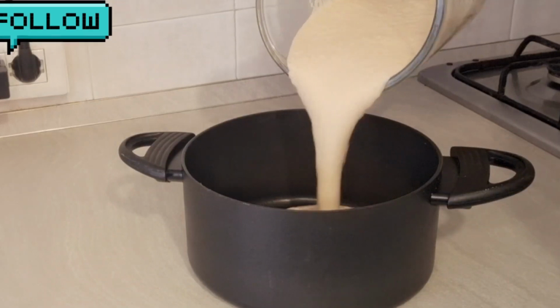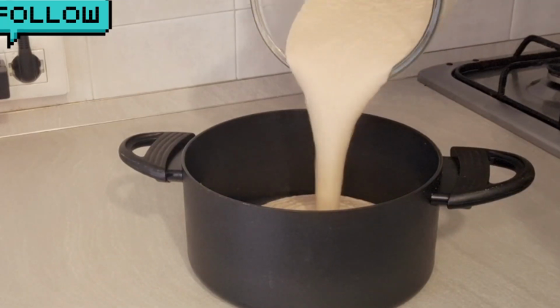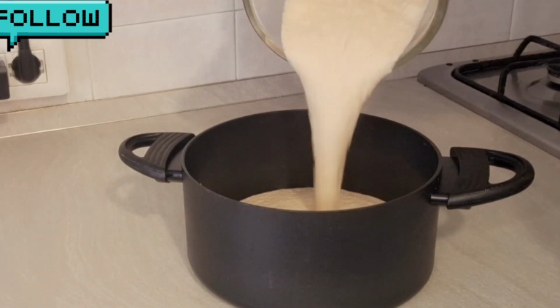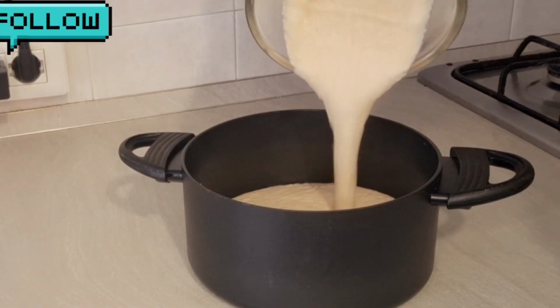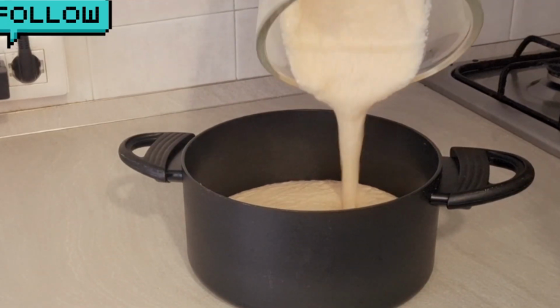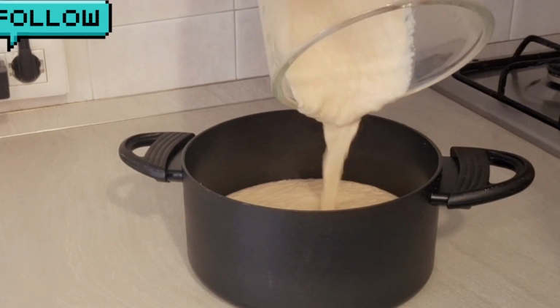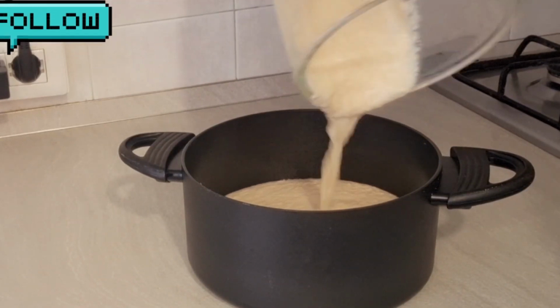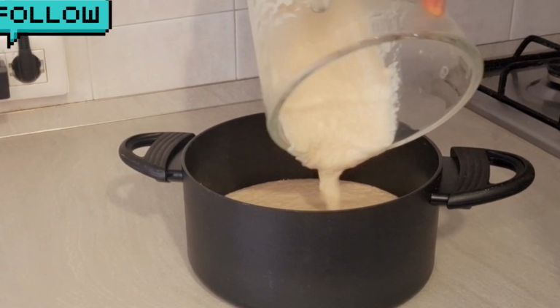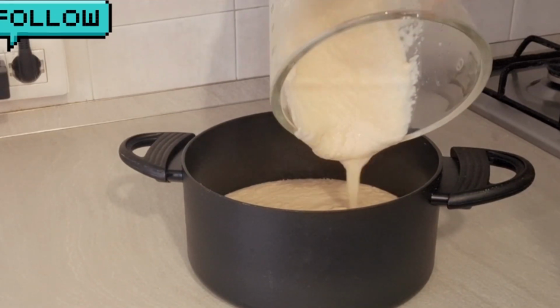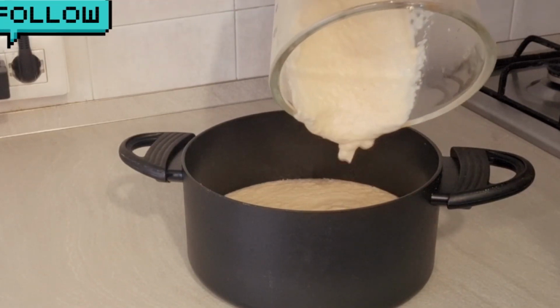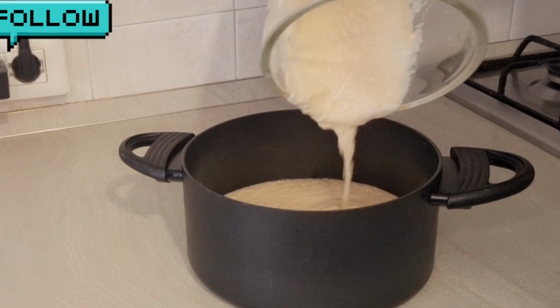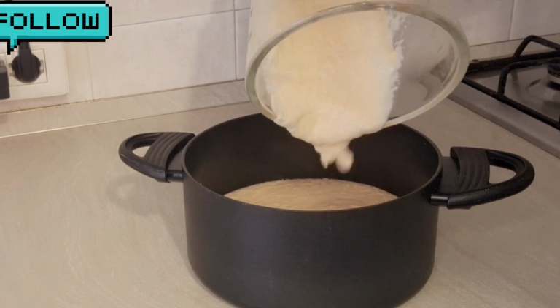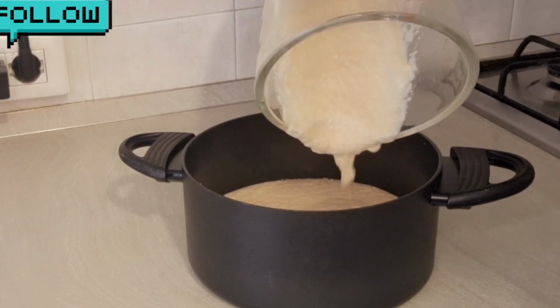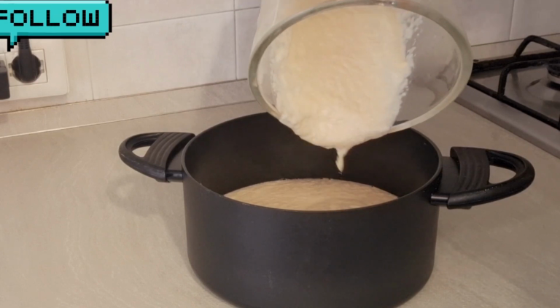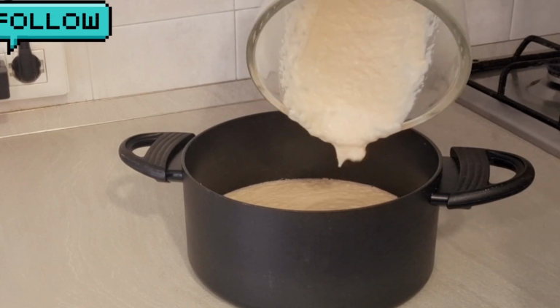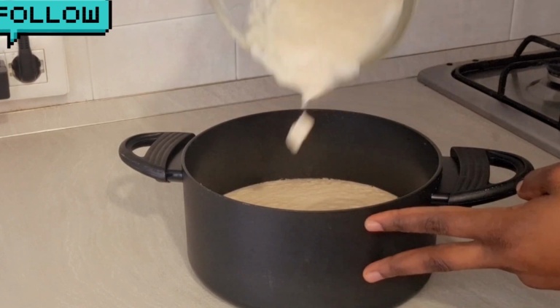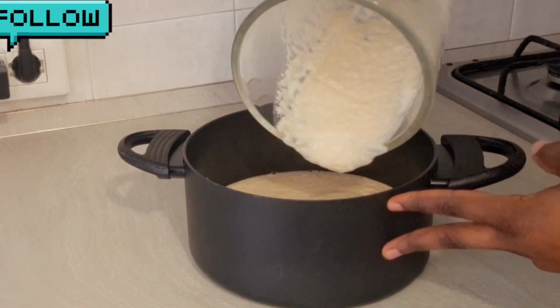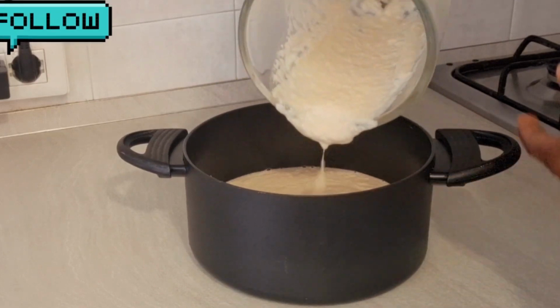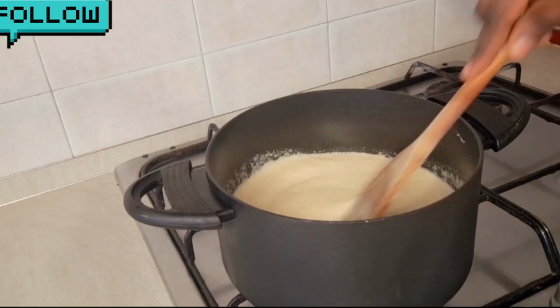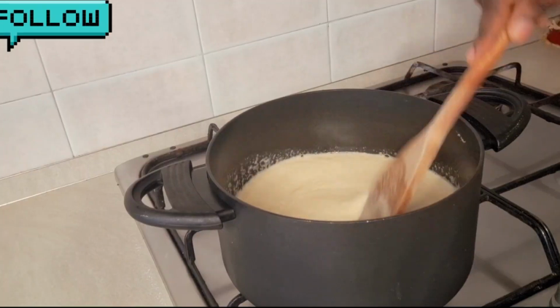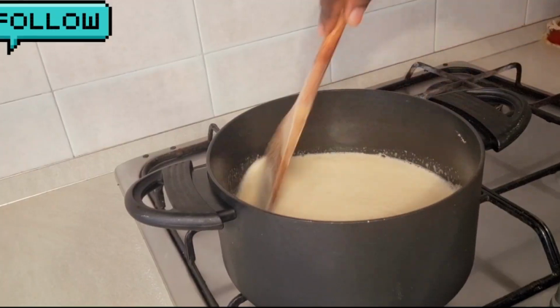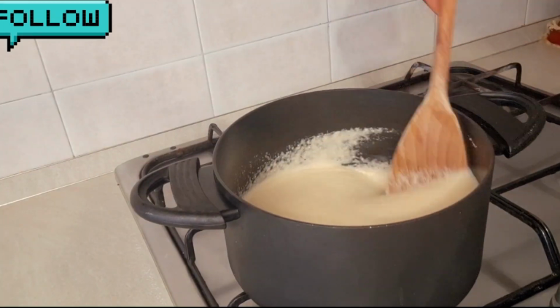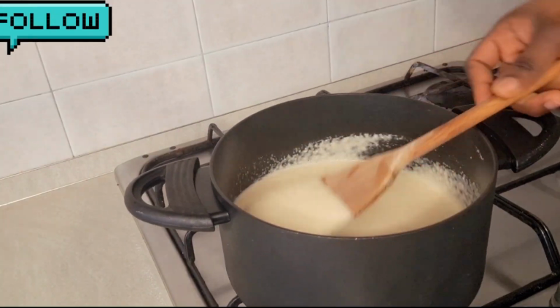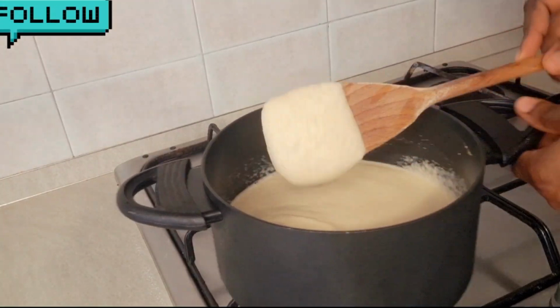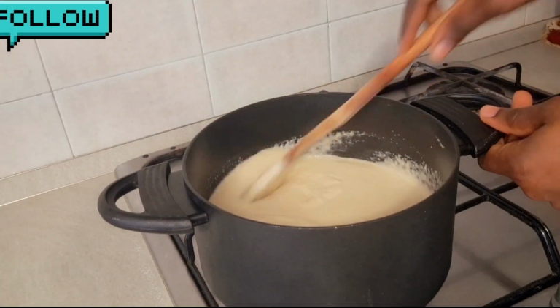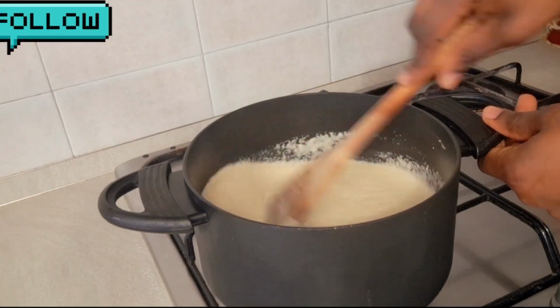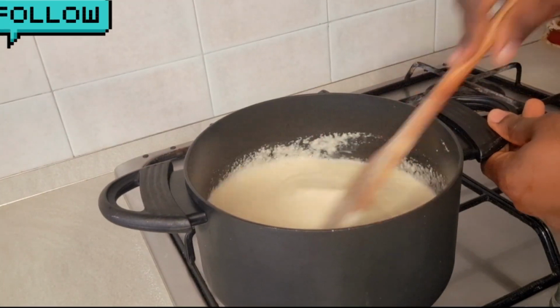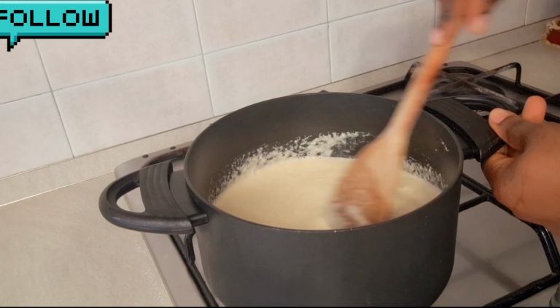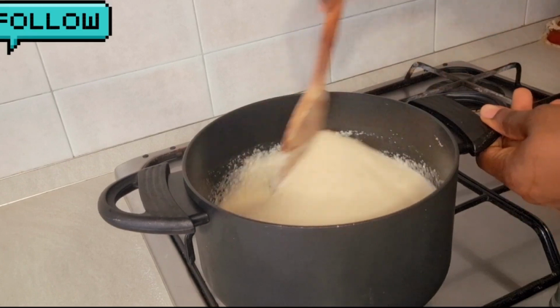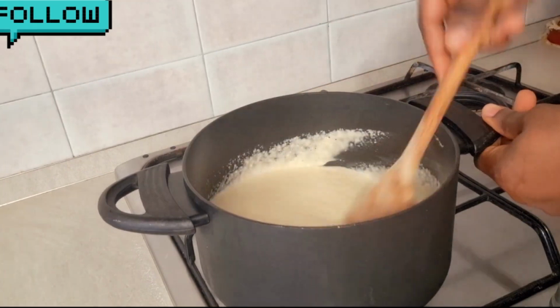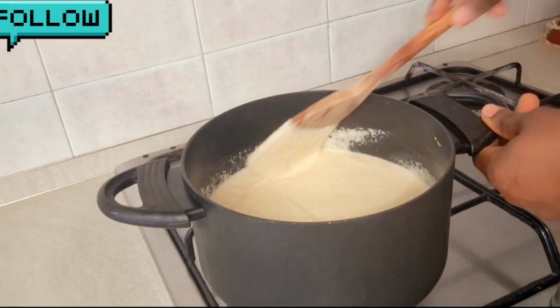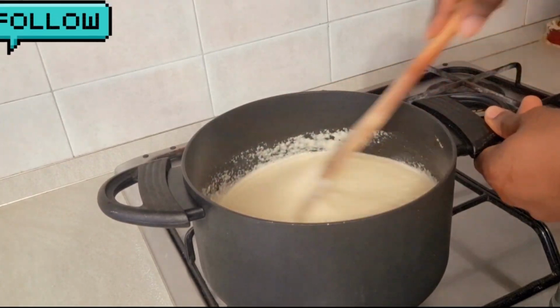After blending for a while, go ahead and add the oats inside. After blending, put it inside the pot and check the consistency. Then put it on the gas and turn the heat on.